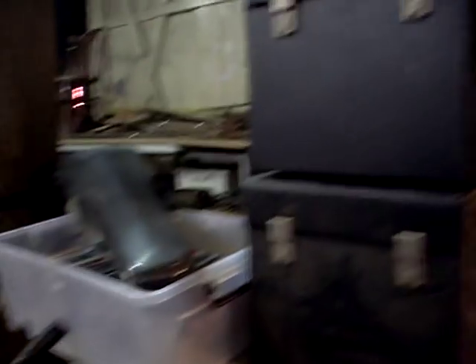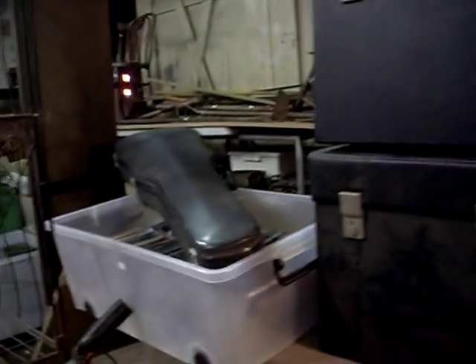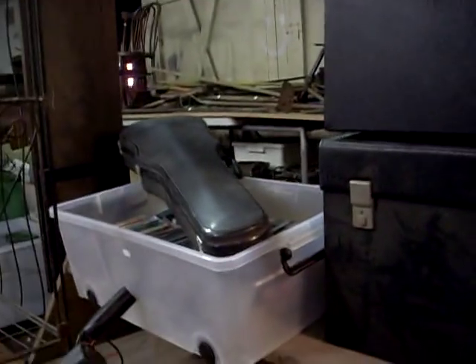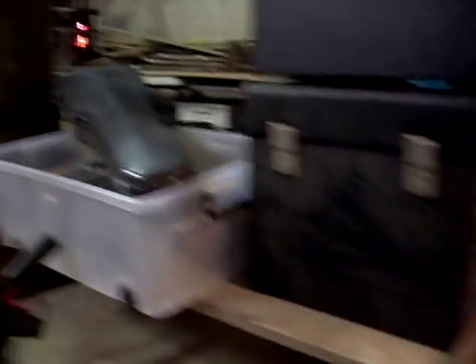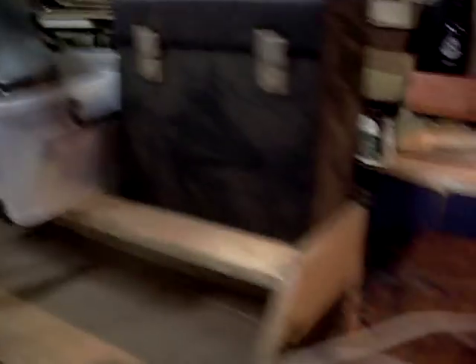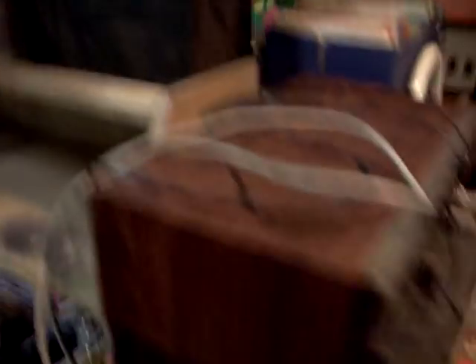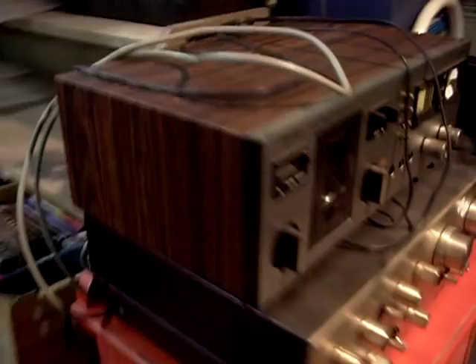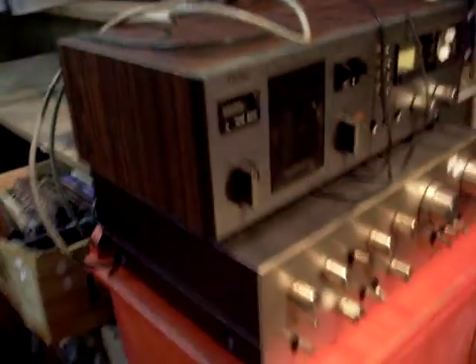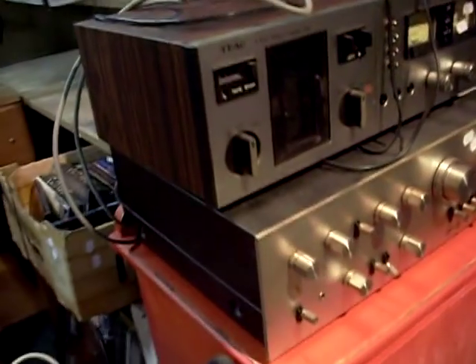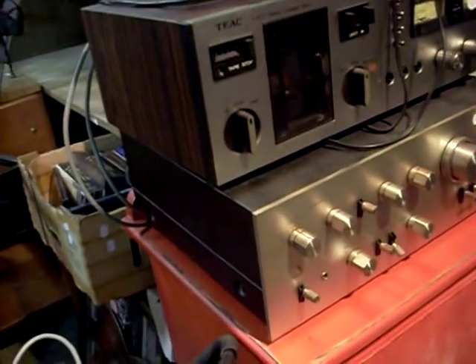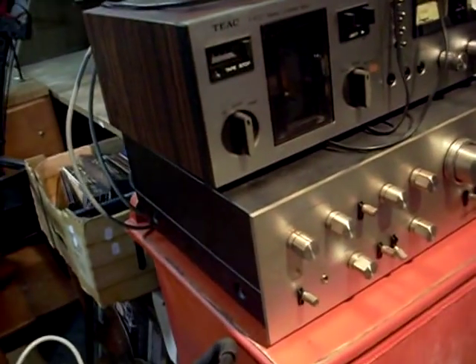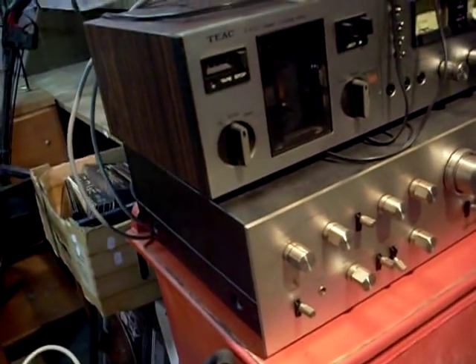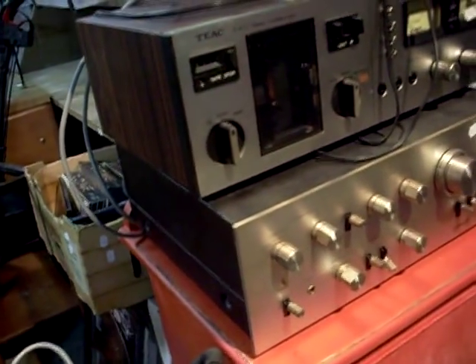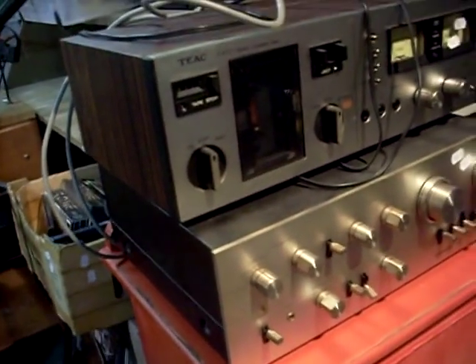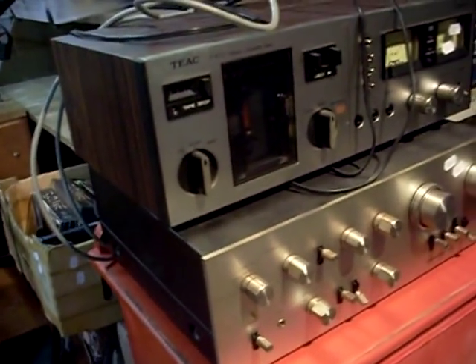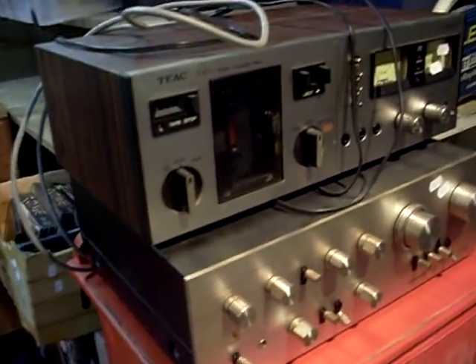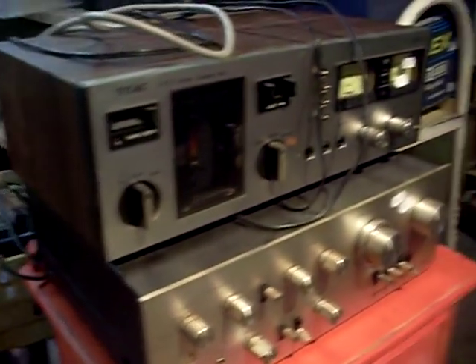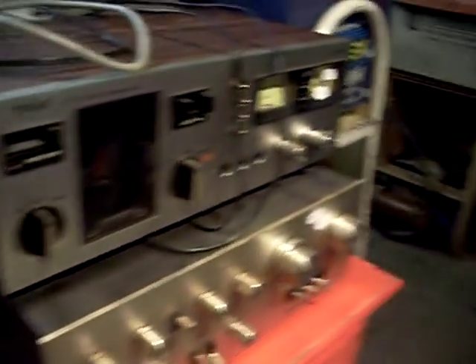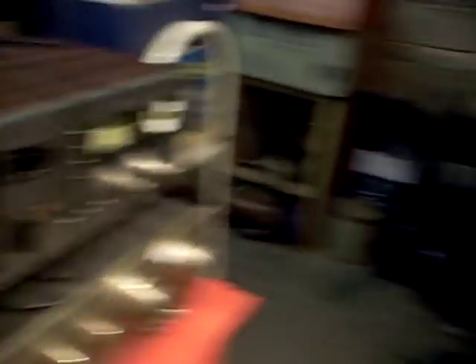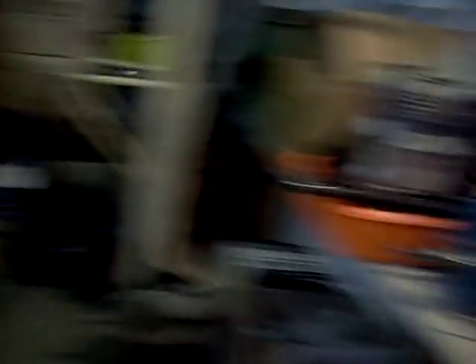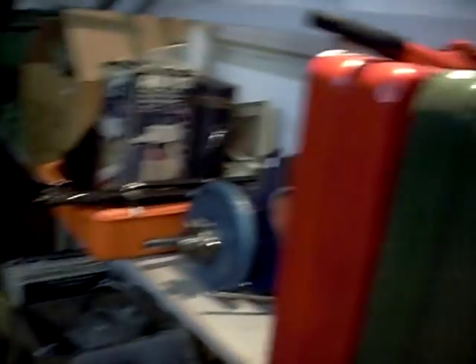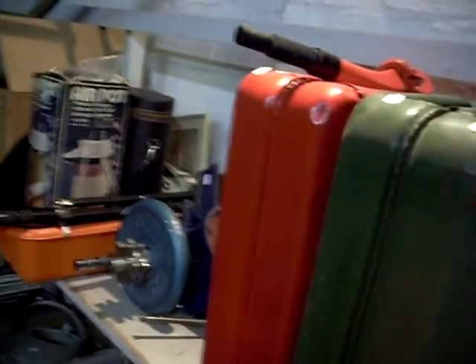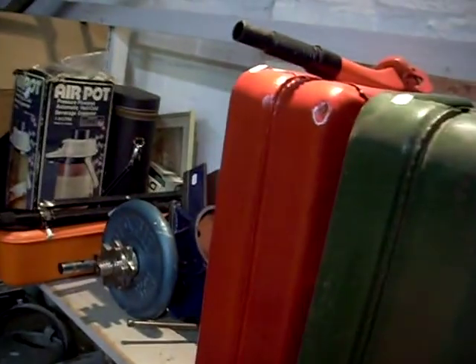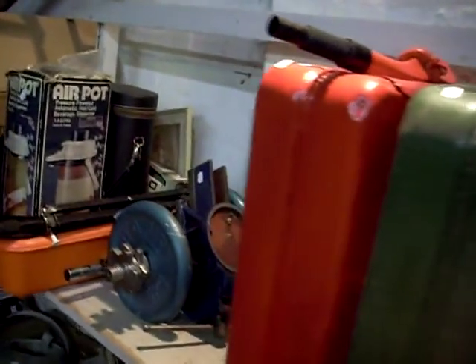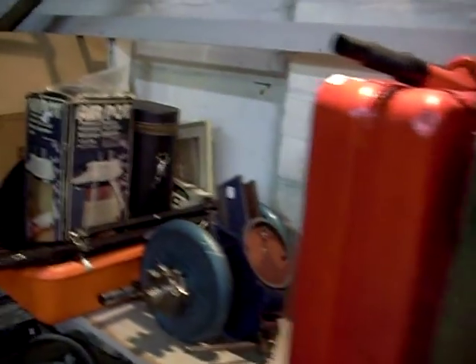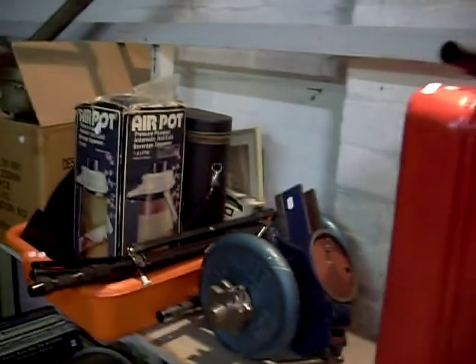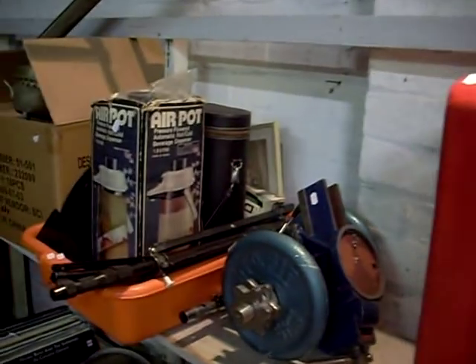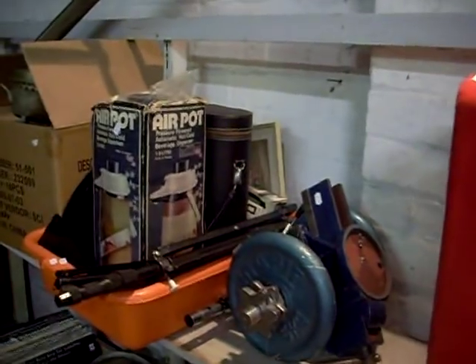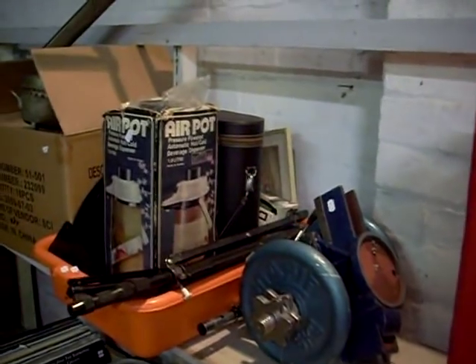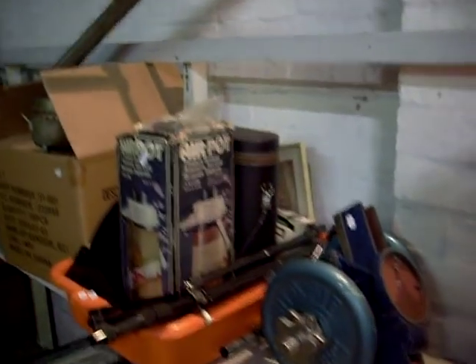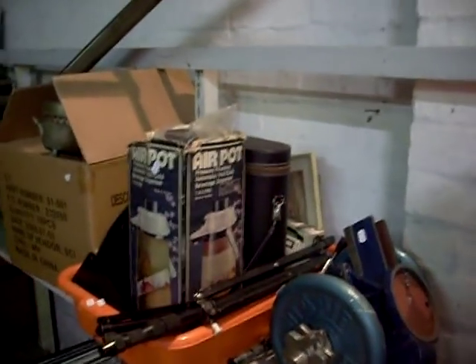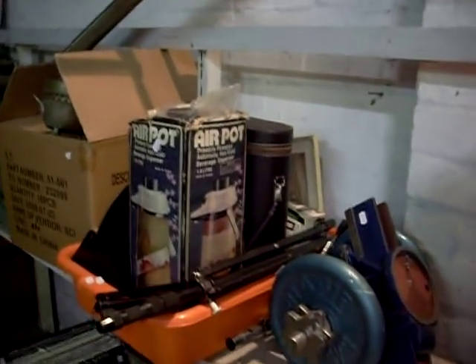Some CDs. Couple of good bits of stereo gear. Nice Pioneer amp. Jerry cans. Sort of more tools and blokey stuff.